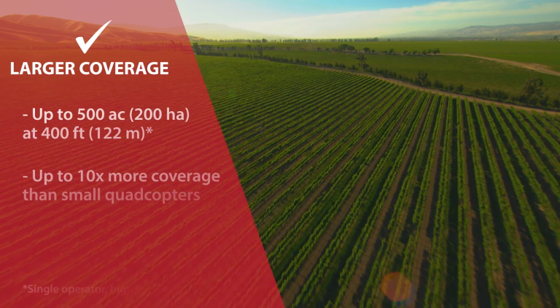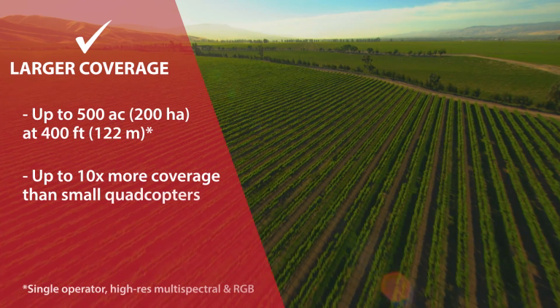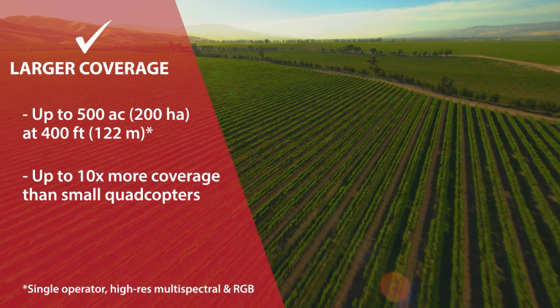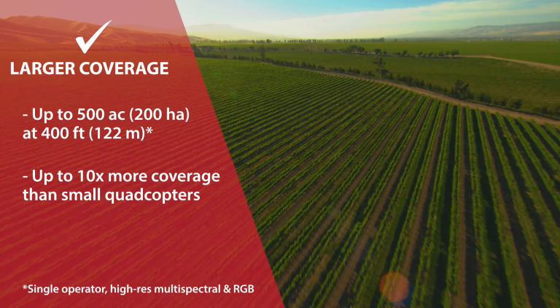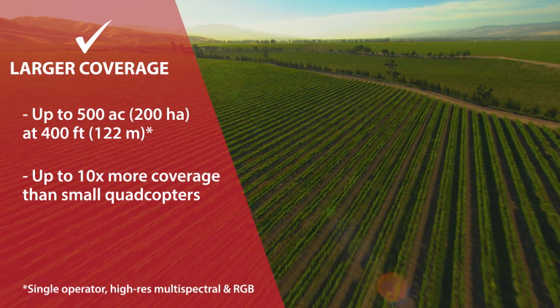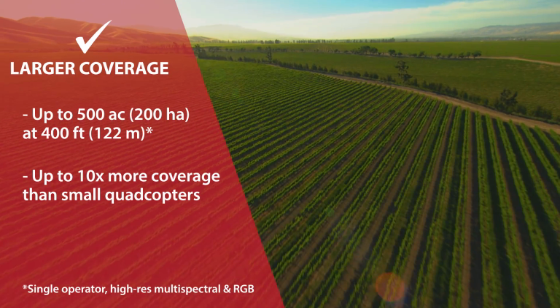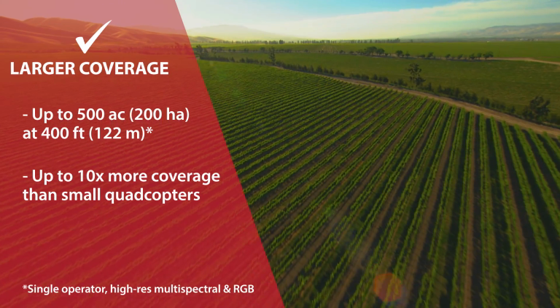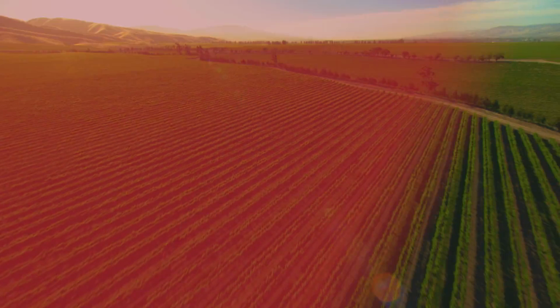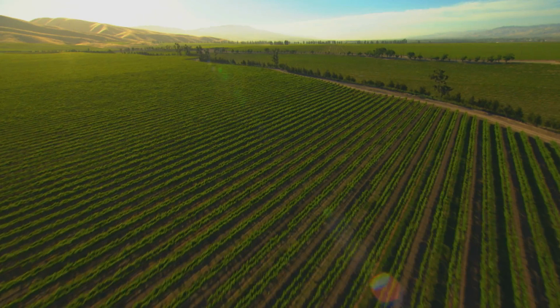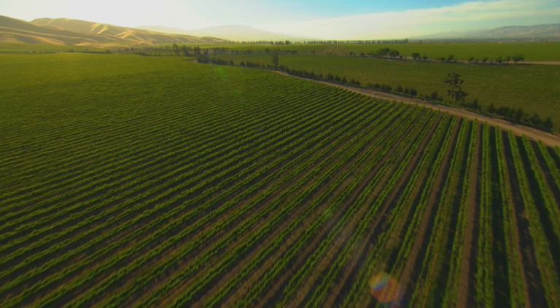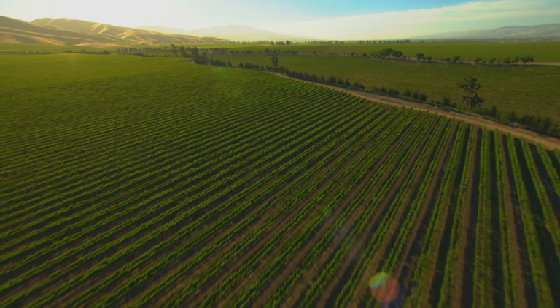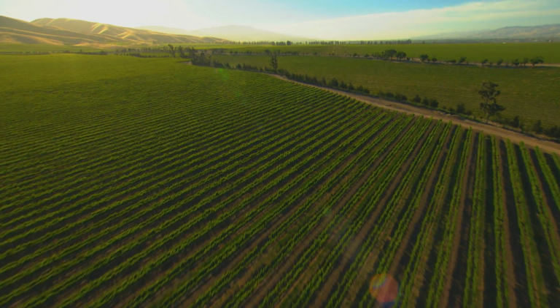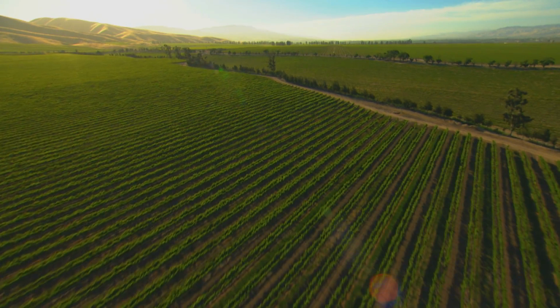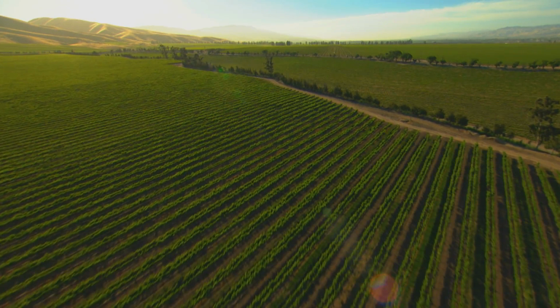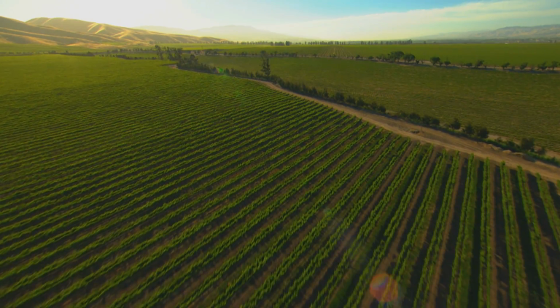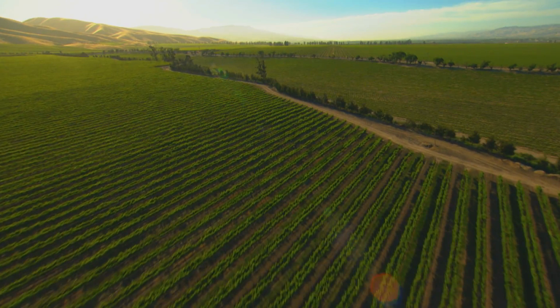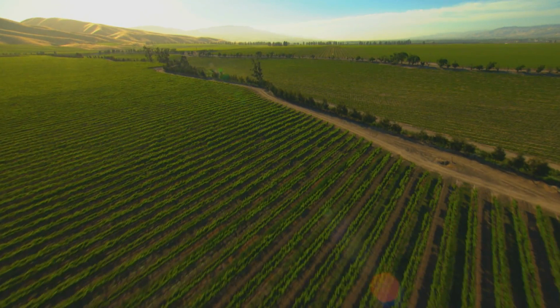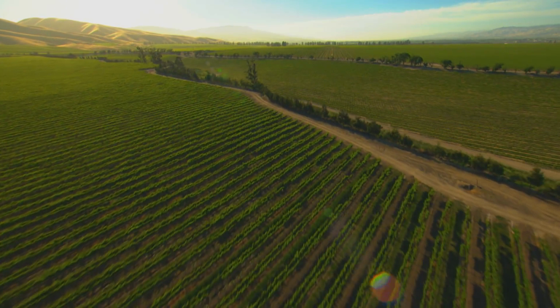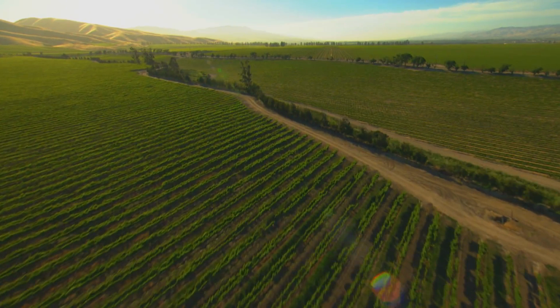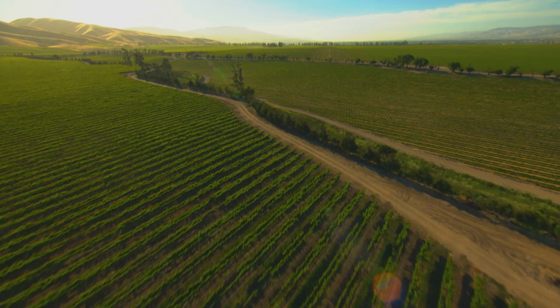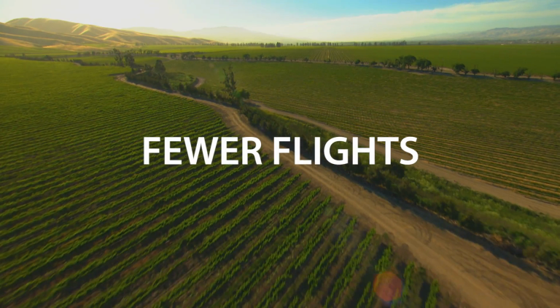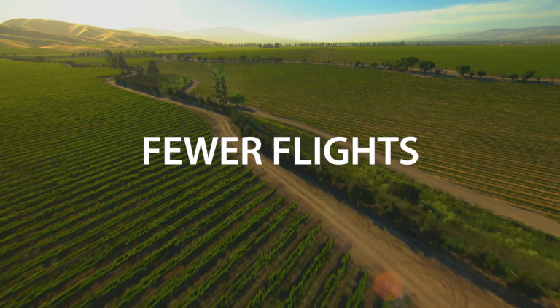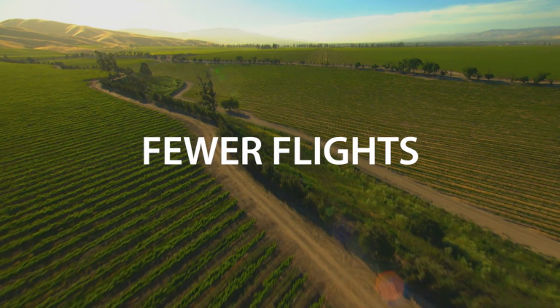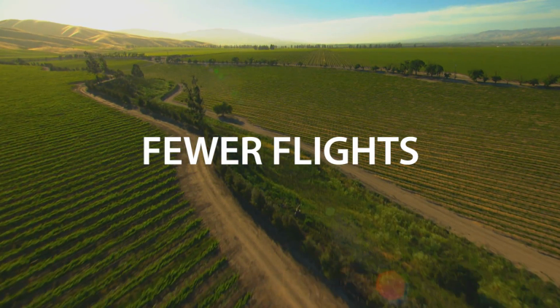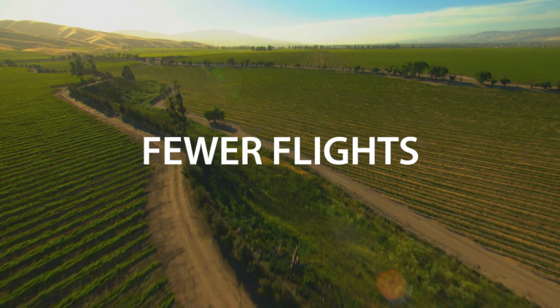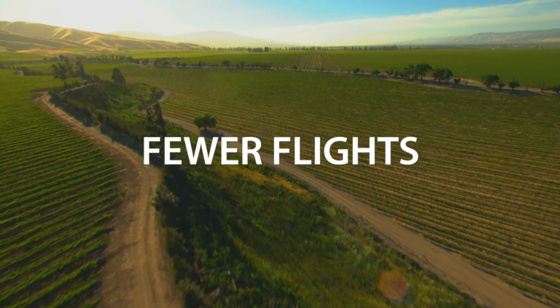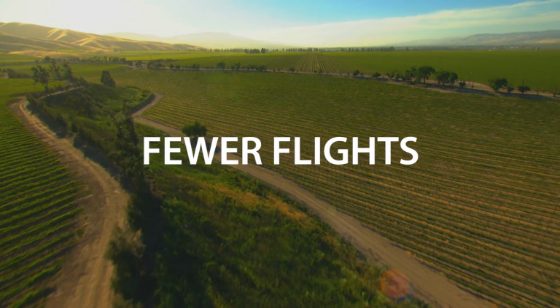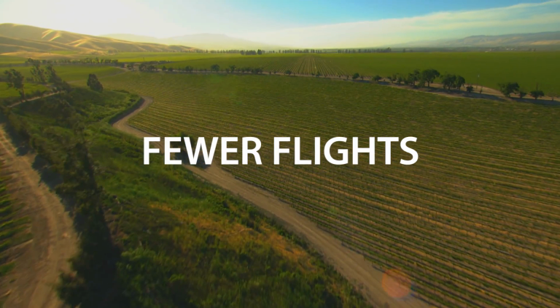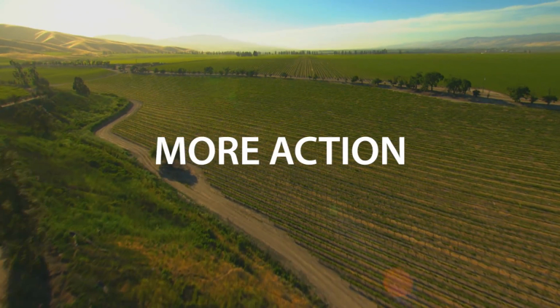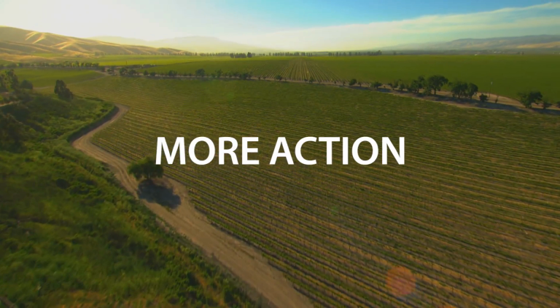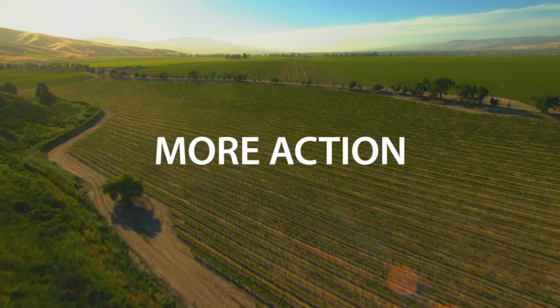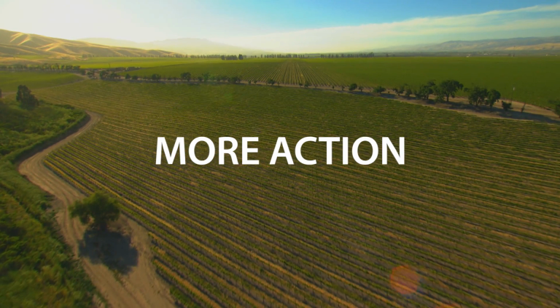The EBS-Q can cover hundreds of acres in a single flight — up to 10 times more ground than popular small quadcopter drones — for extremely efficient crop monitoring and analysis. The result is fewer flights, less time spent collecting data, and more time acting on it.